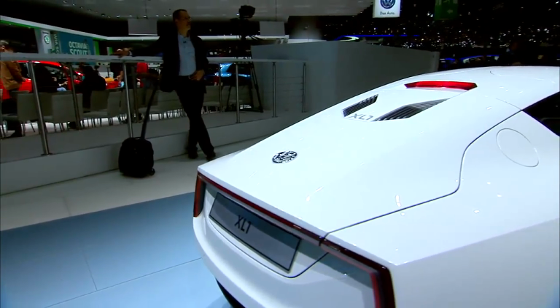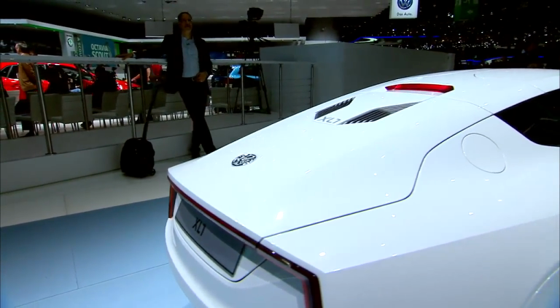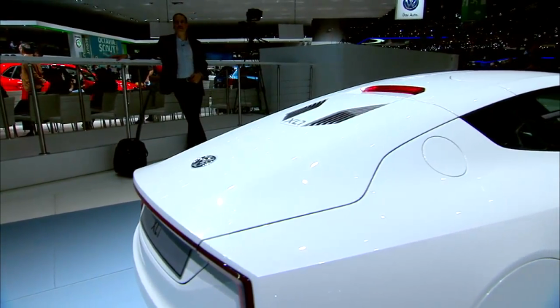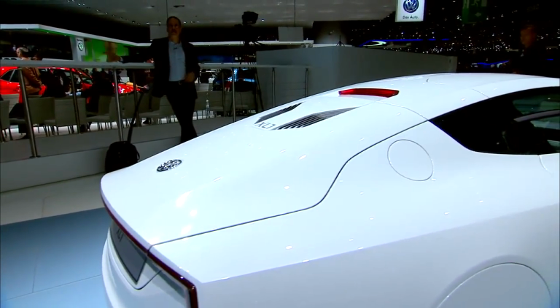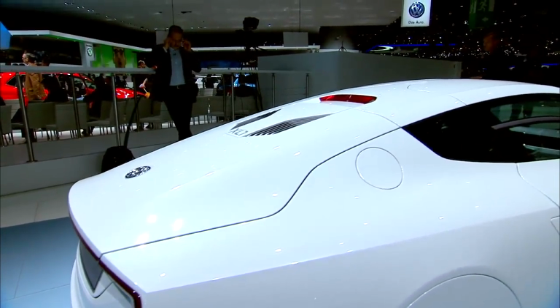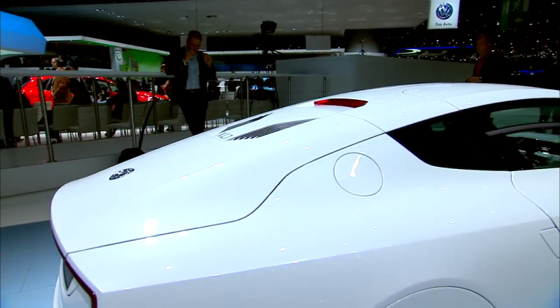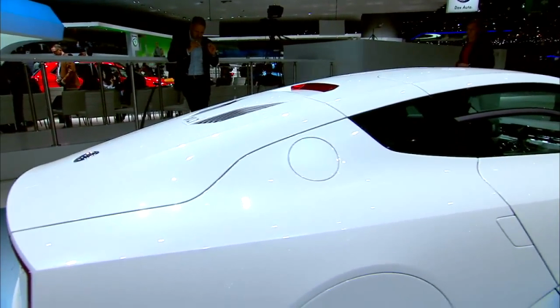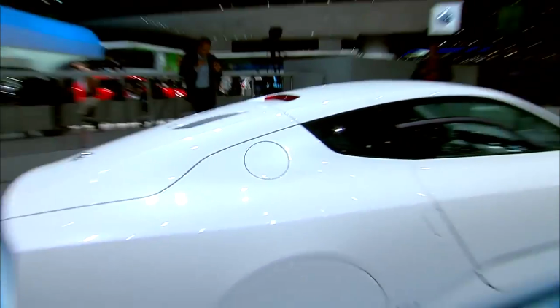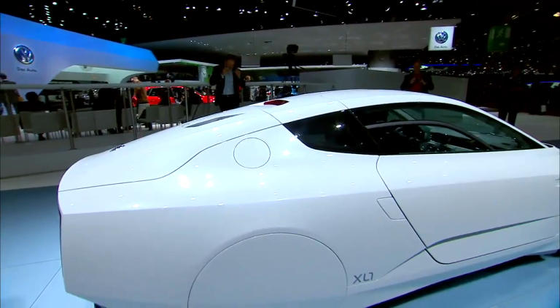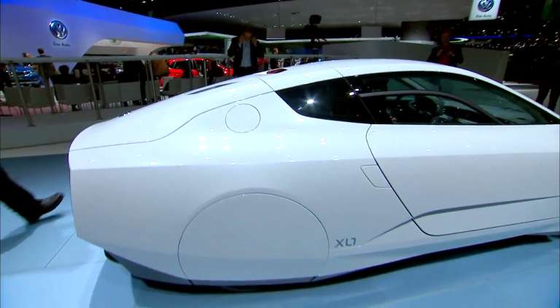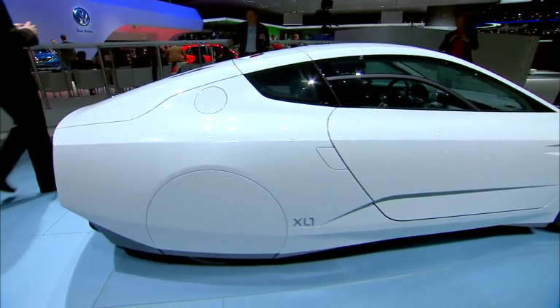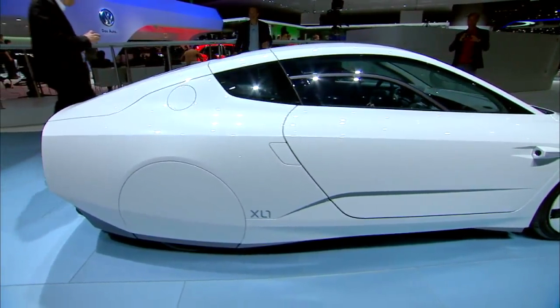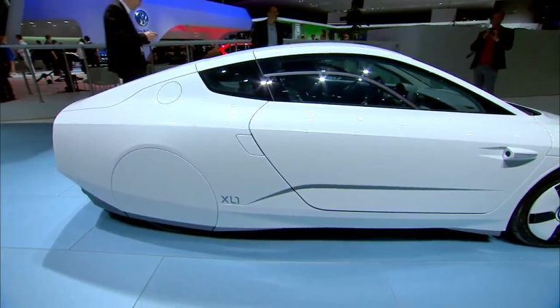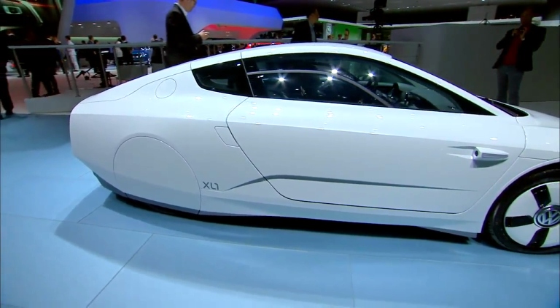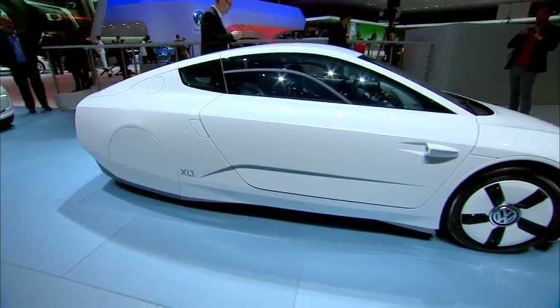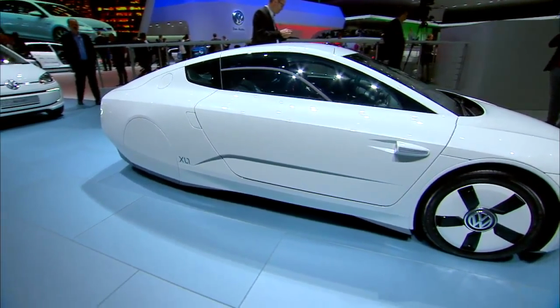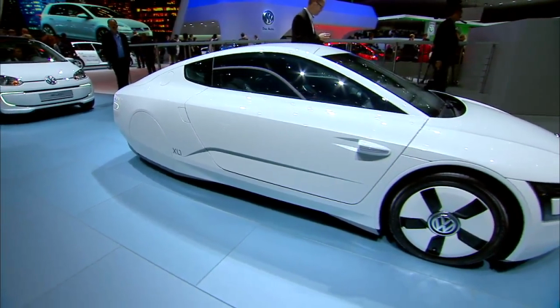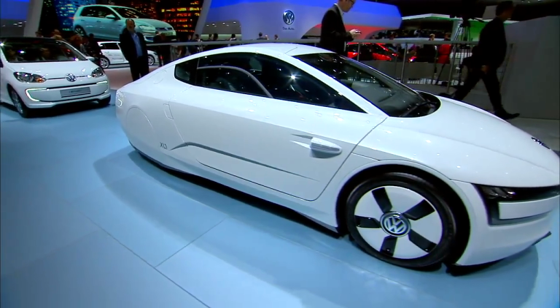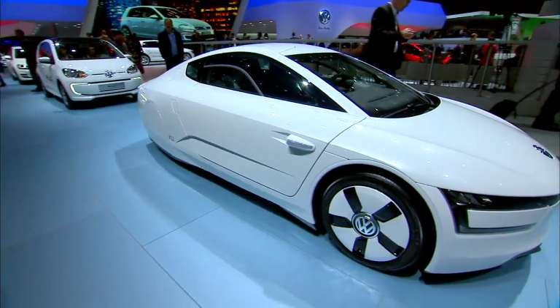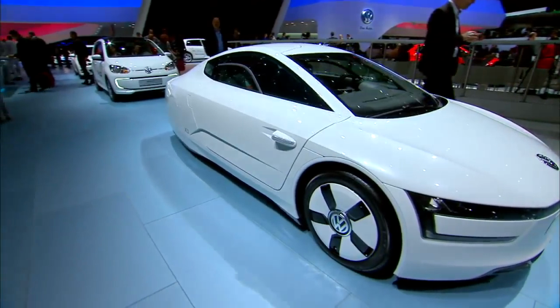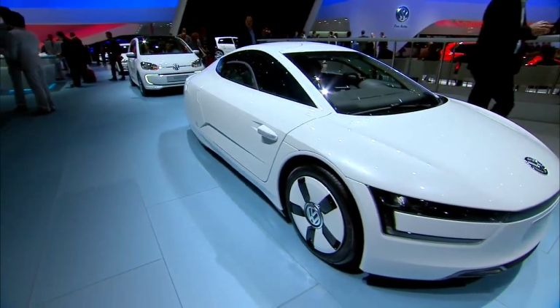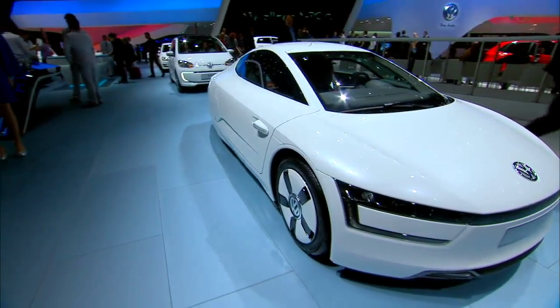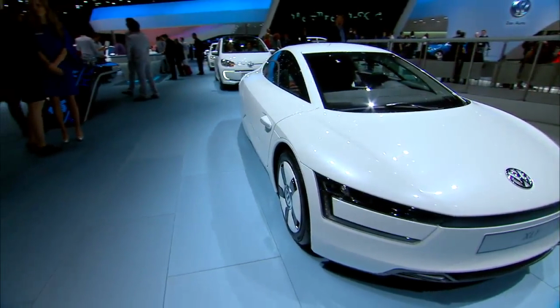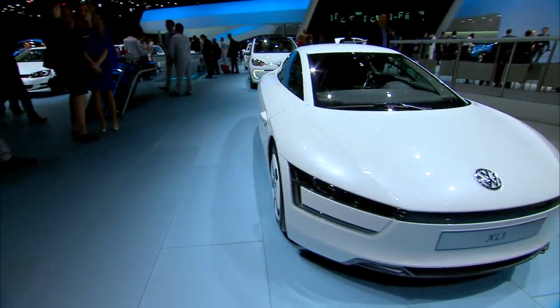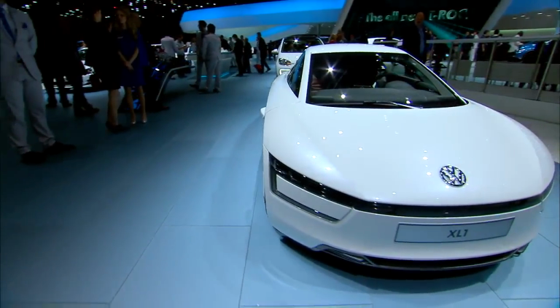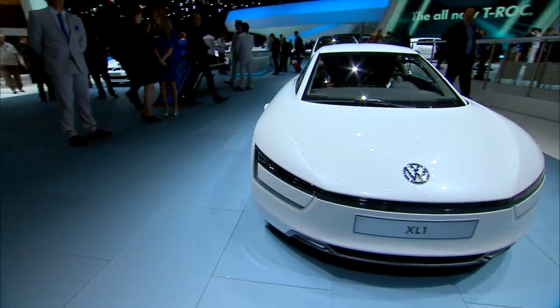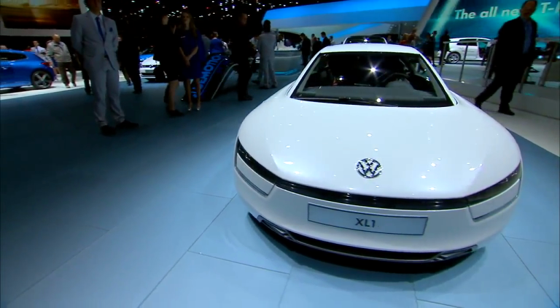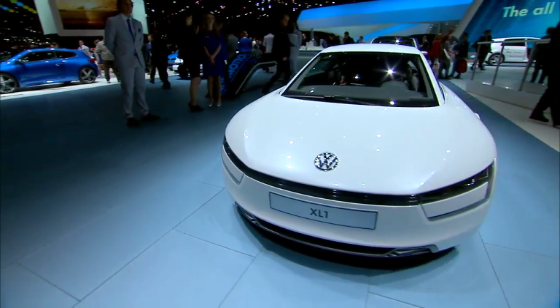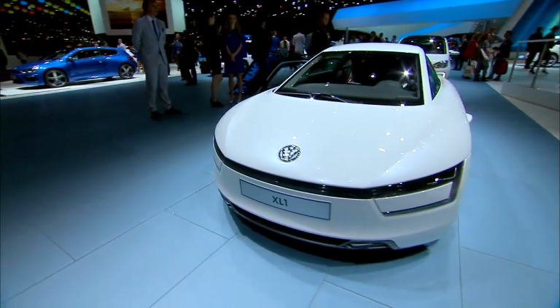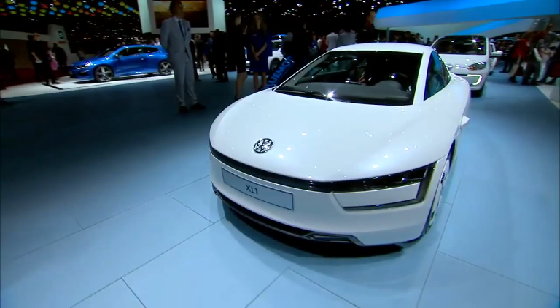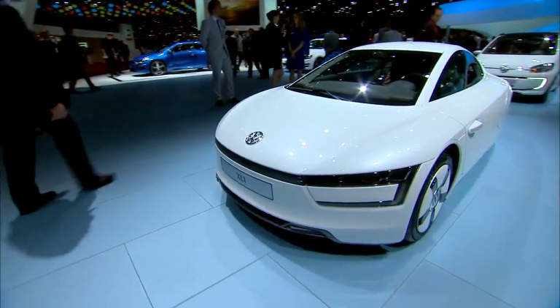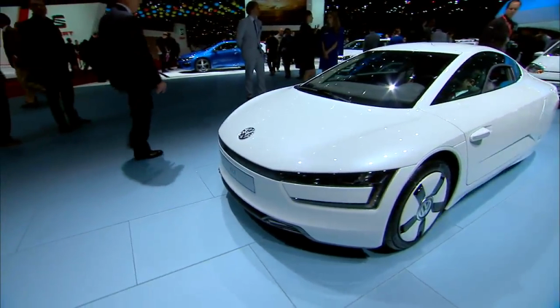Next up, why isn't every car like this? This being a turbo diesel hybrid — one of the rare cars in the world that does that. 31 miles of electric range, something like 240 US MPG. I mean, this is a stunning achievement.